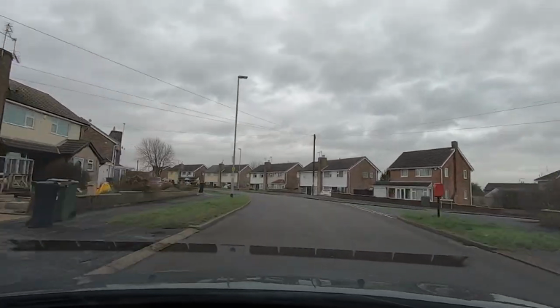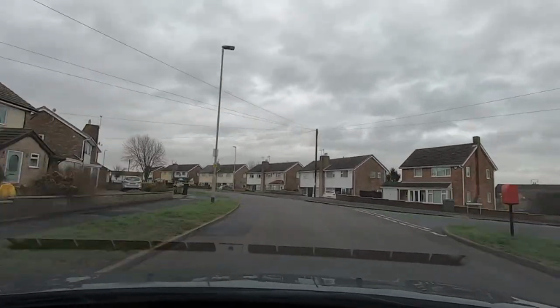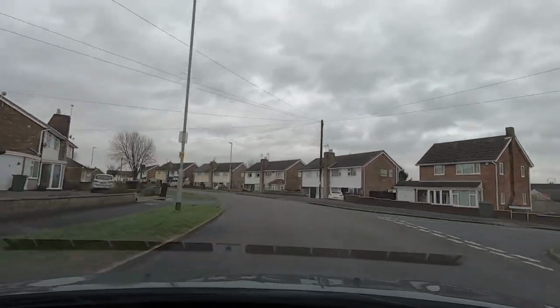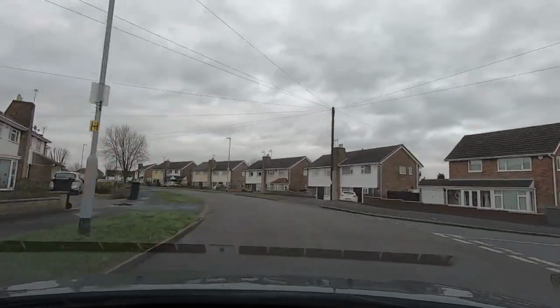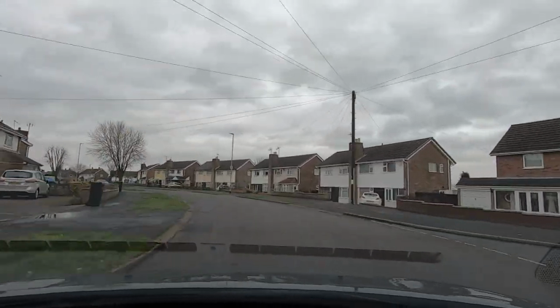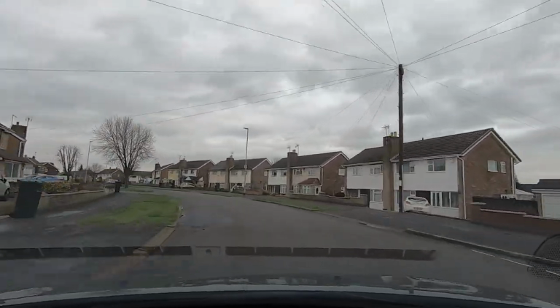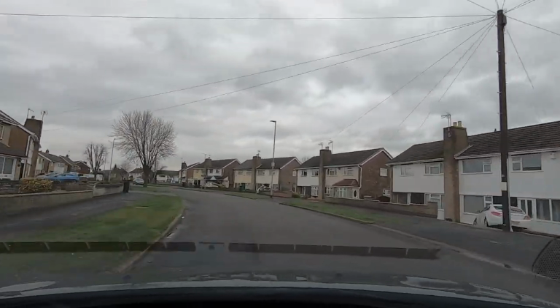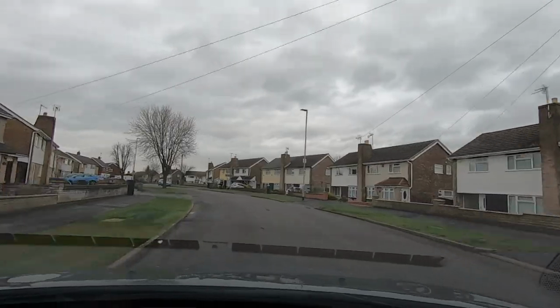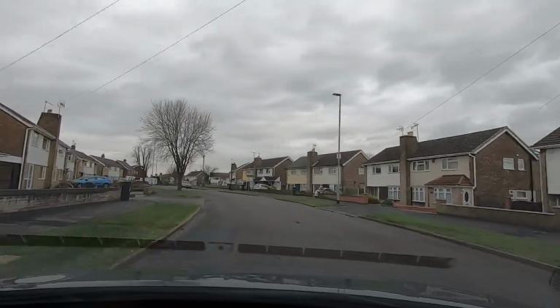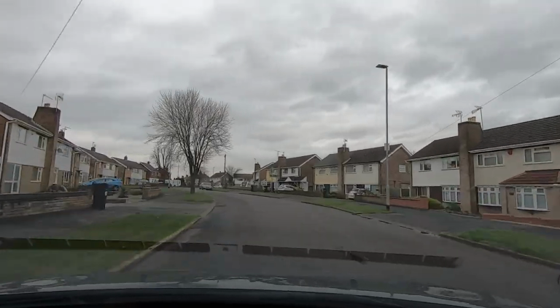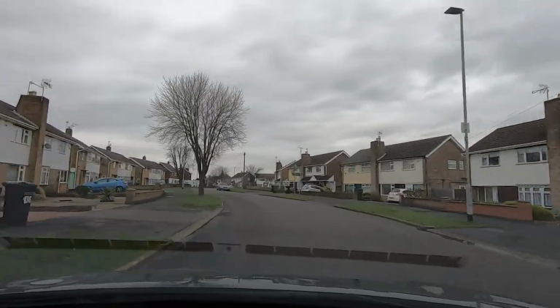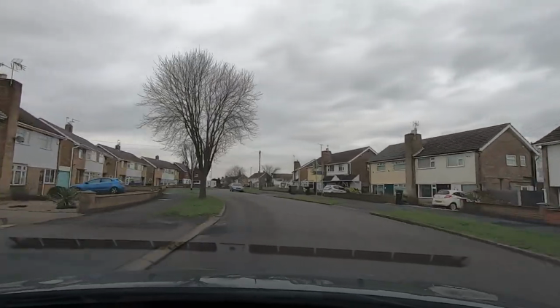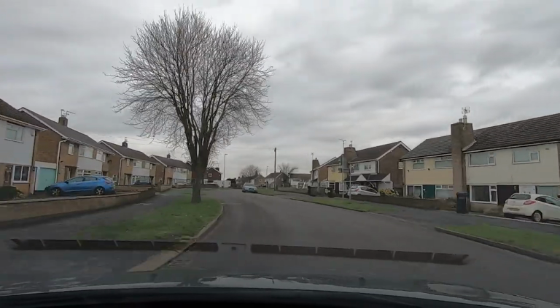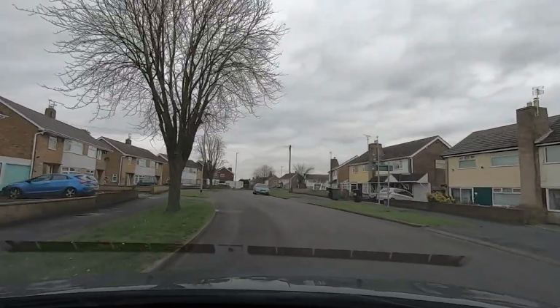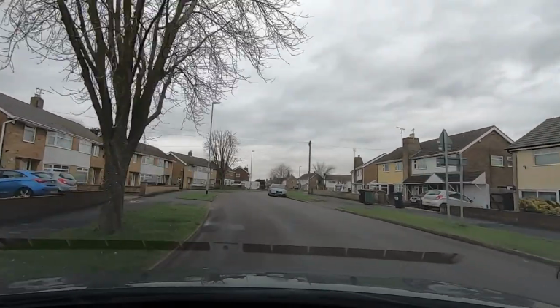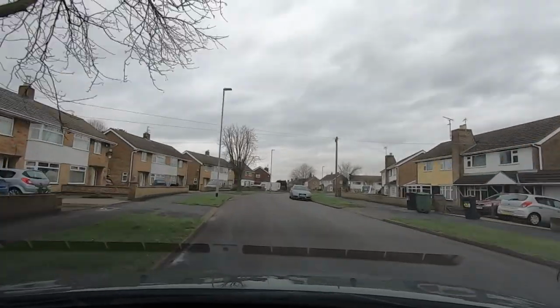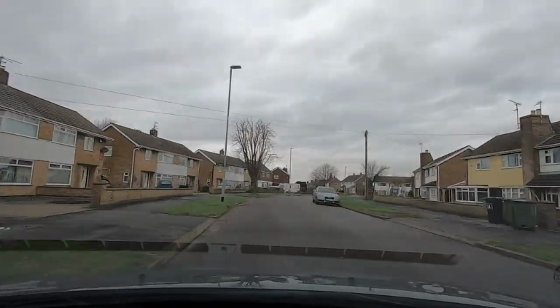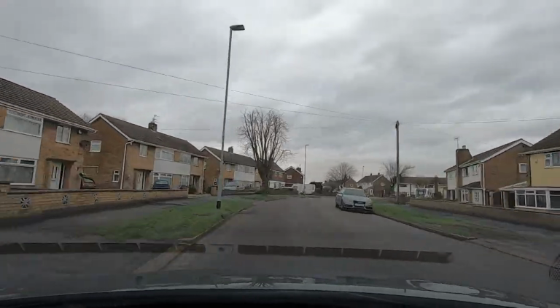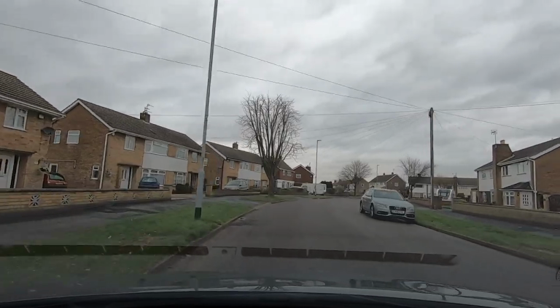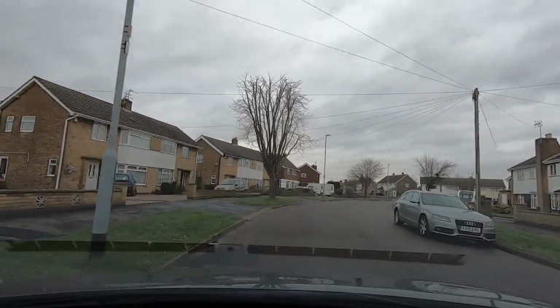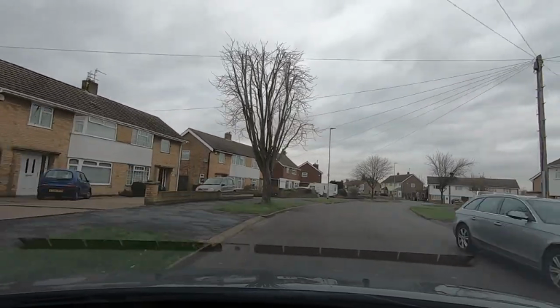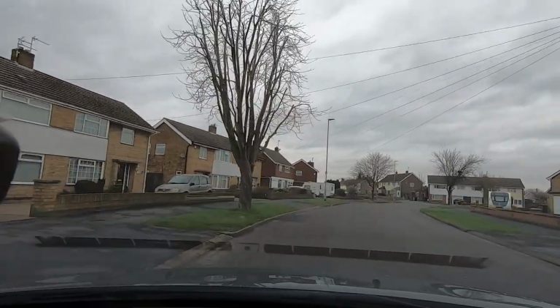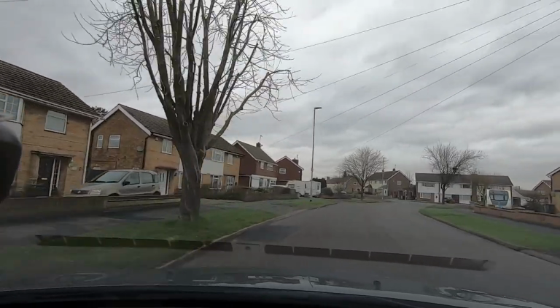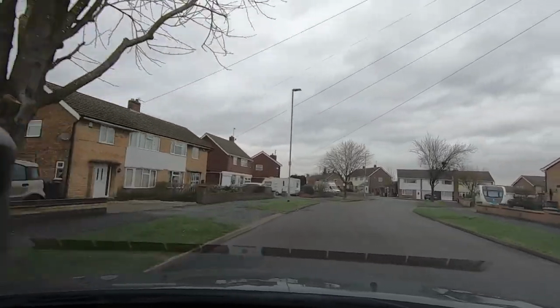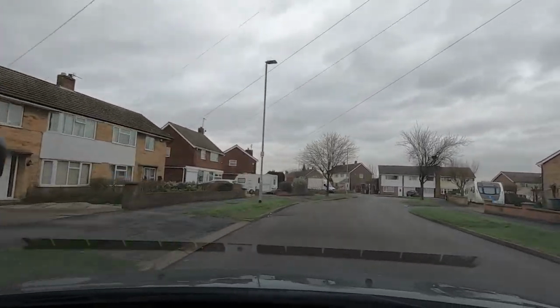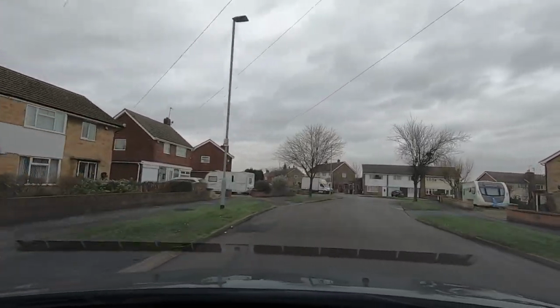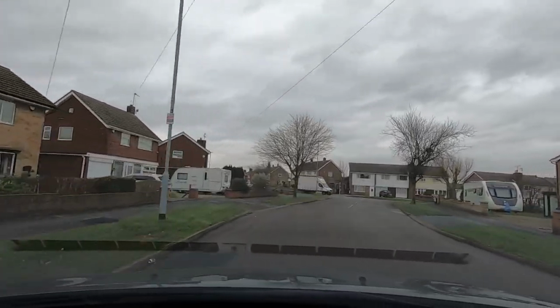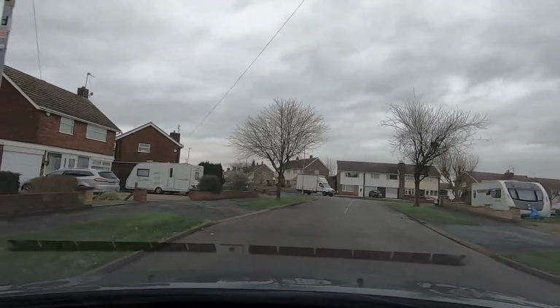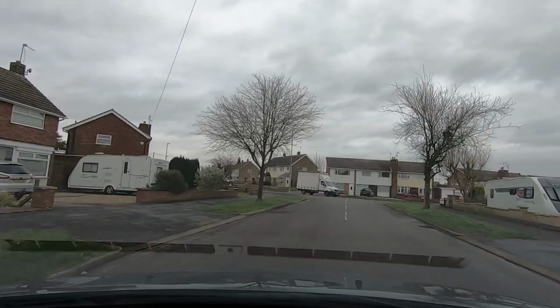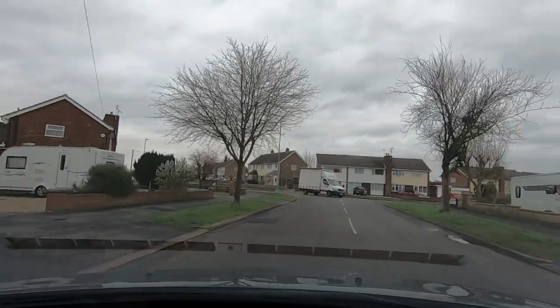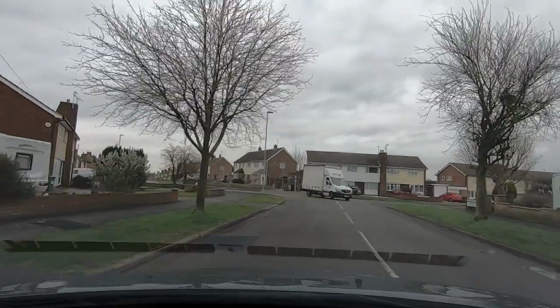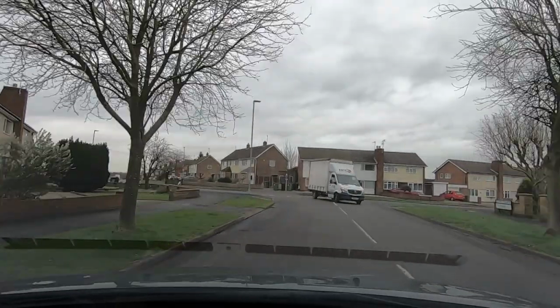We're on Dorset Avenue and coming to the end of it in a few seconds — it's not very far now. We're going to turn left when we get to the end of the road, and that will put us back onto Gloucester Crescent.